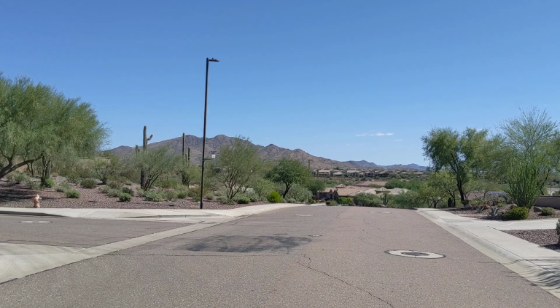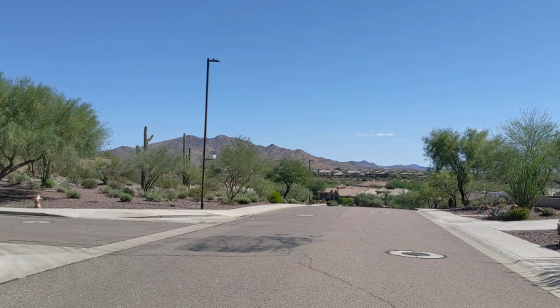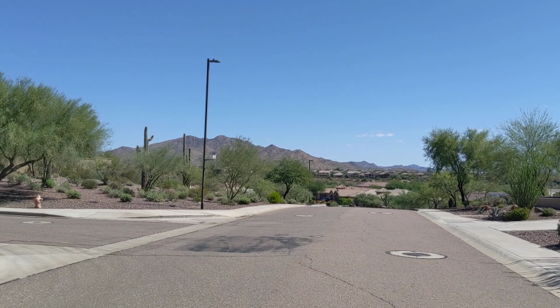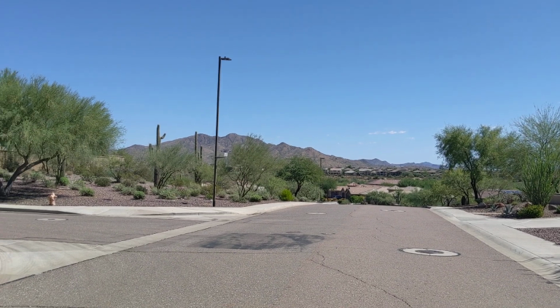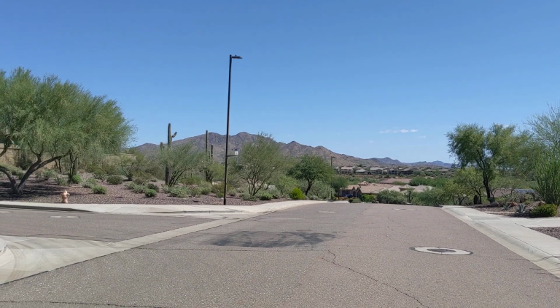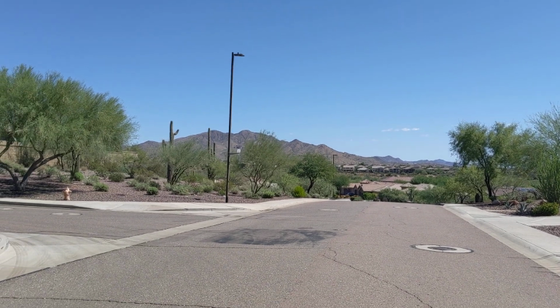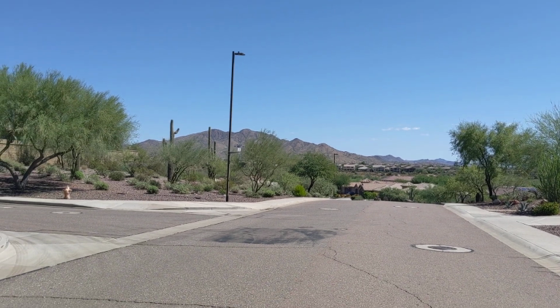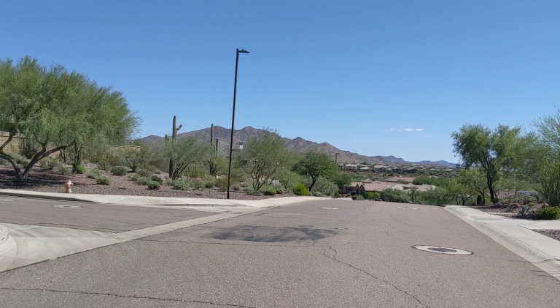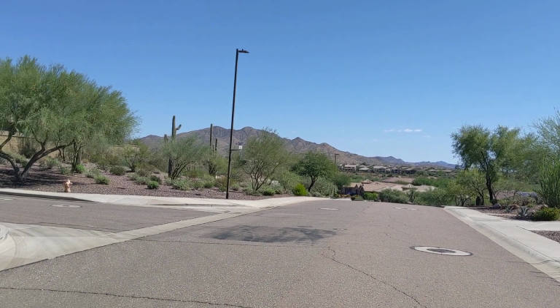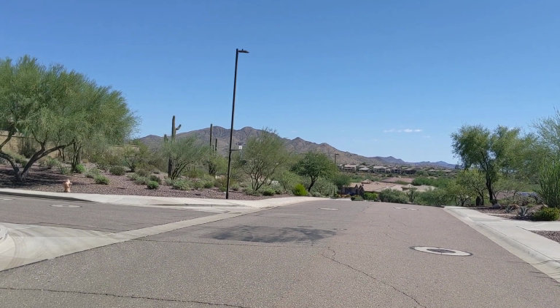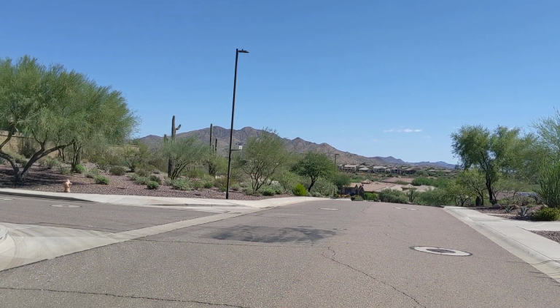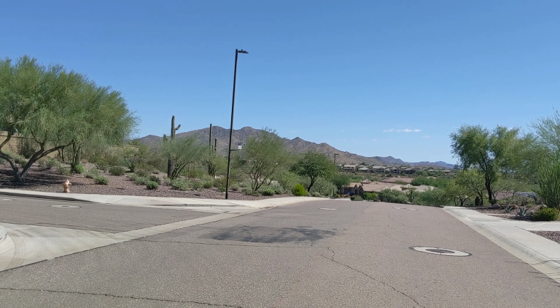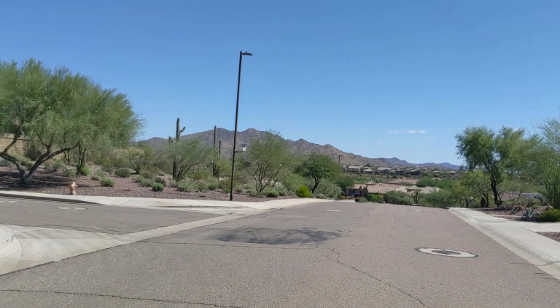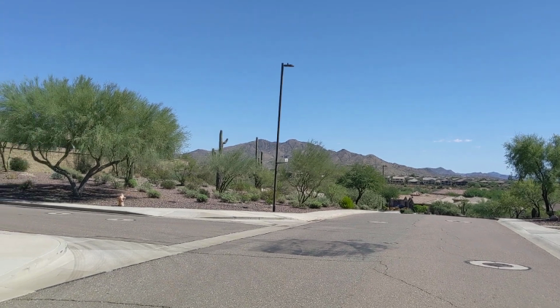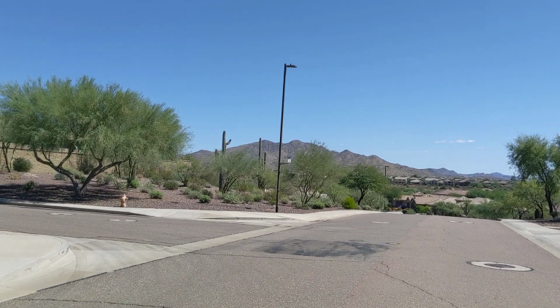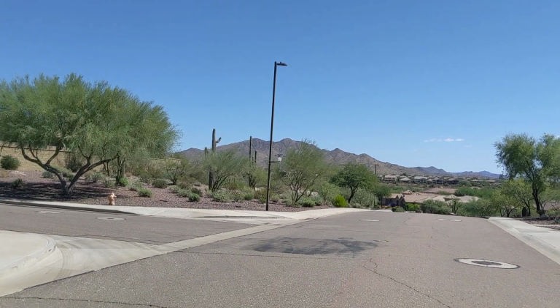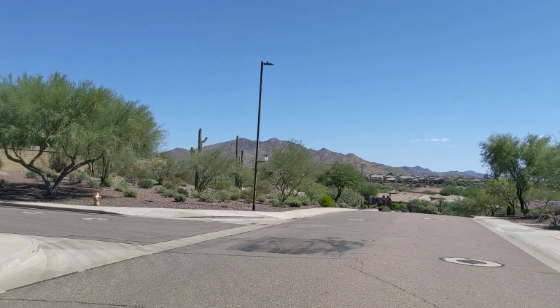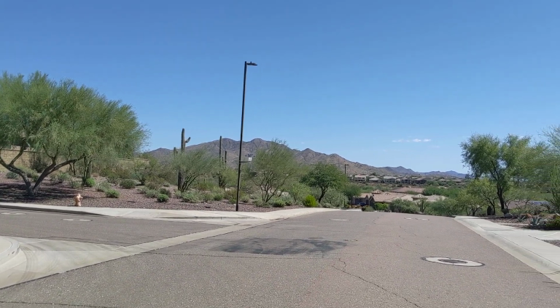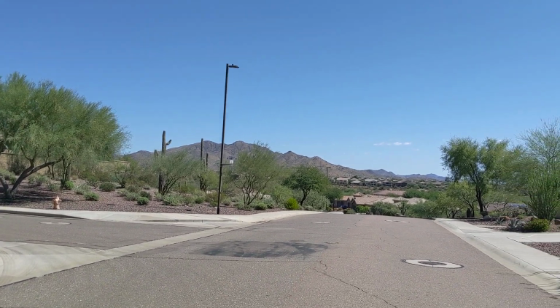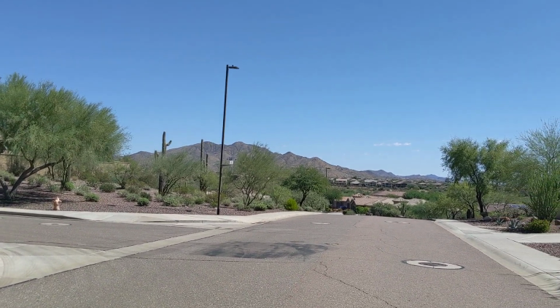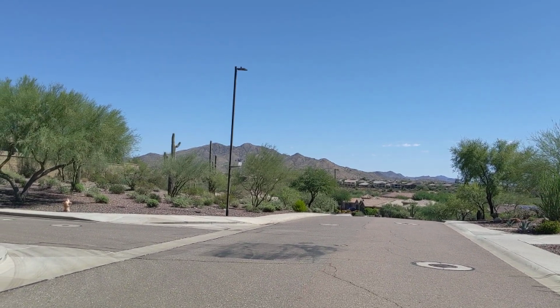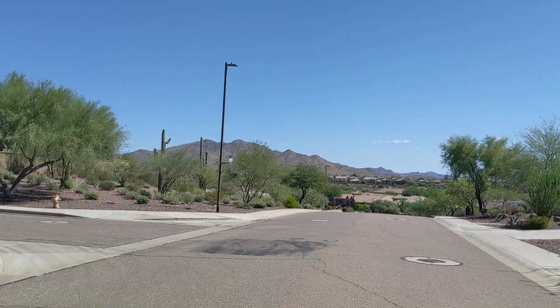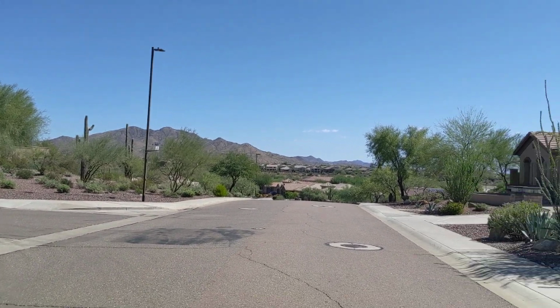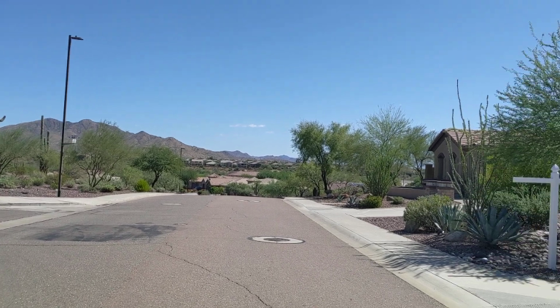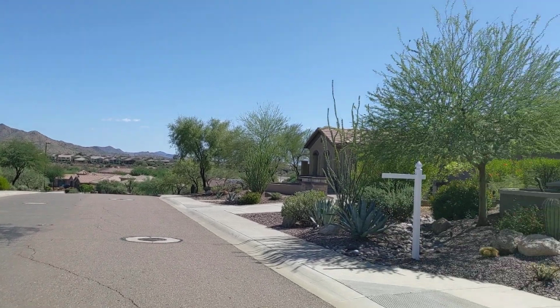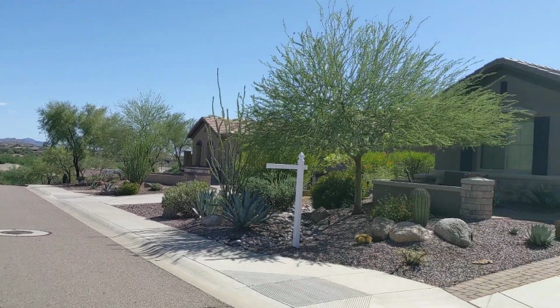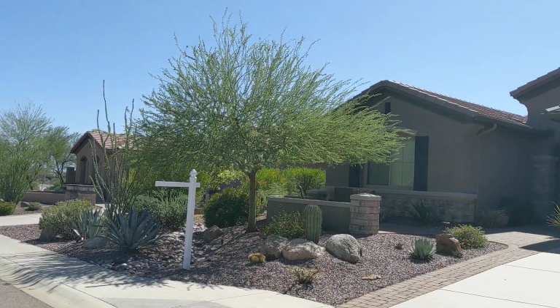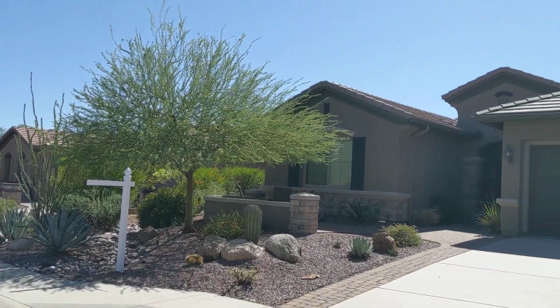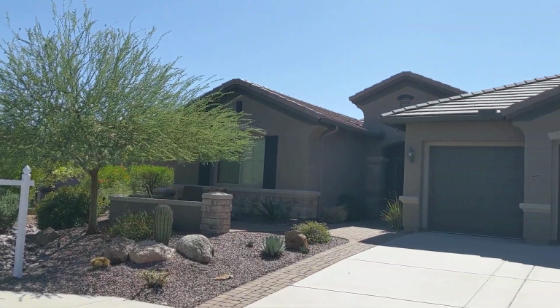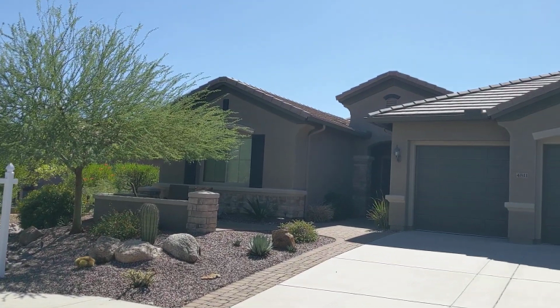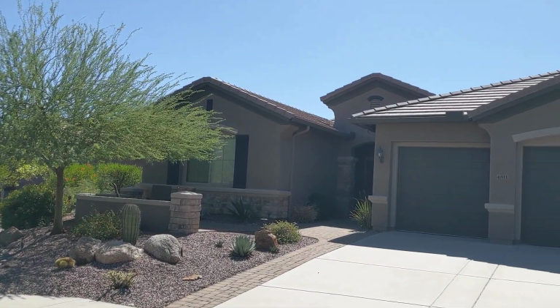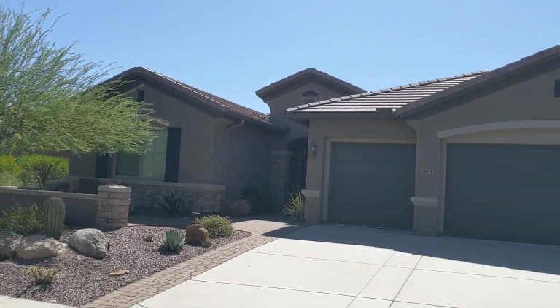Good day. Here we are today looking in a beautiful neighbourhood called Arroyo Grande, which is part of Anthem — an exclusive part just on the west side of Anthem accessed by New River Road. We're going to go in and take a look at this house that's going to be listed for sale.